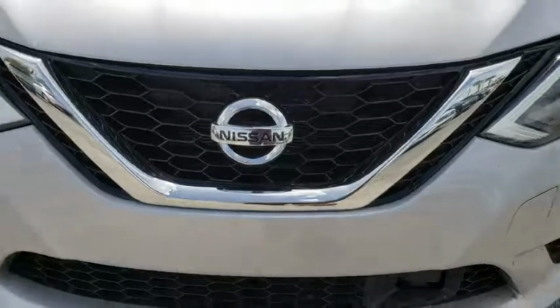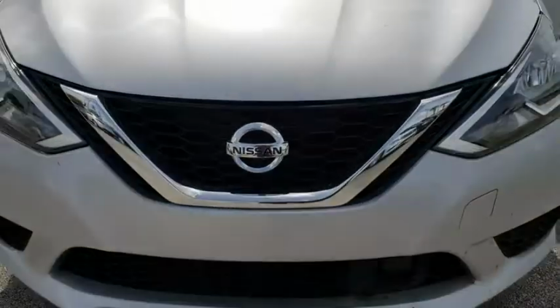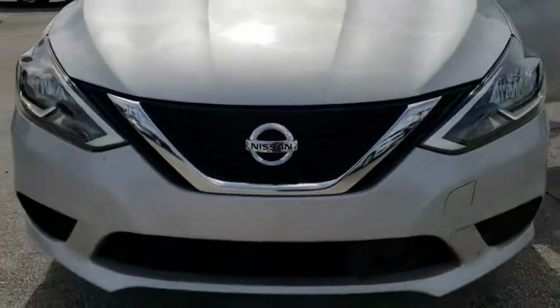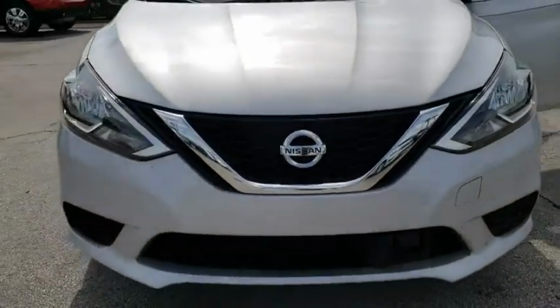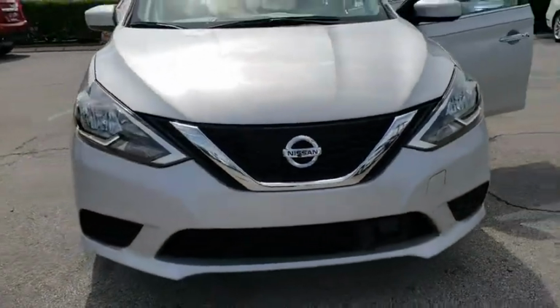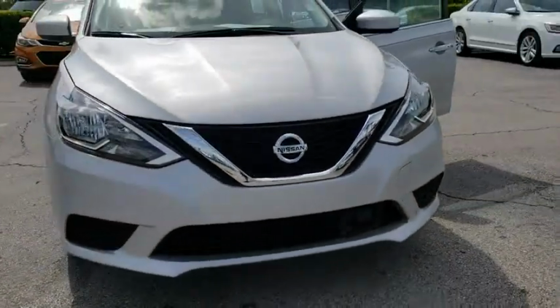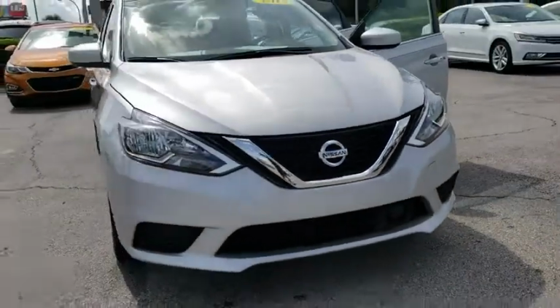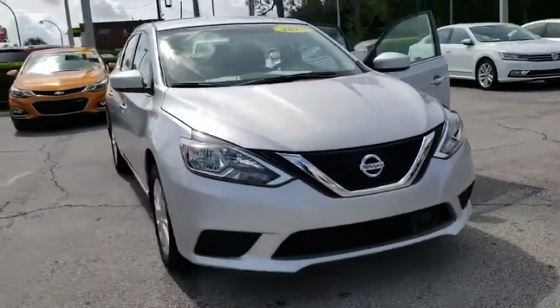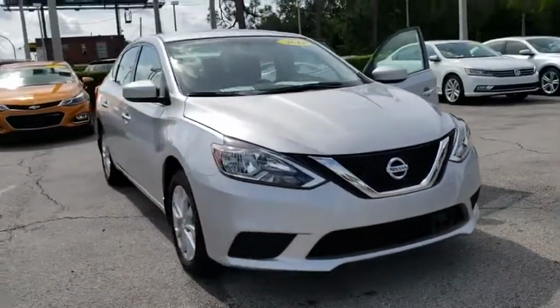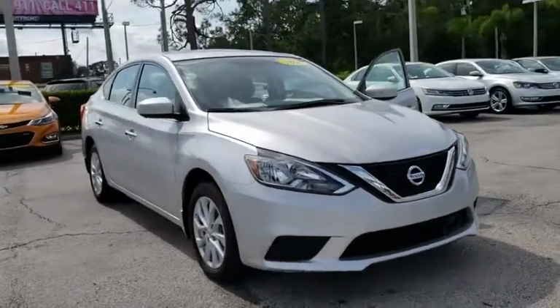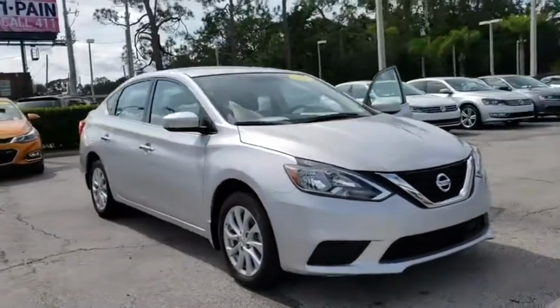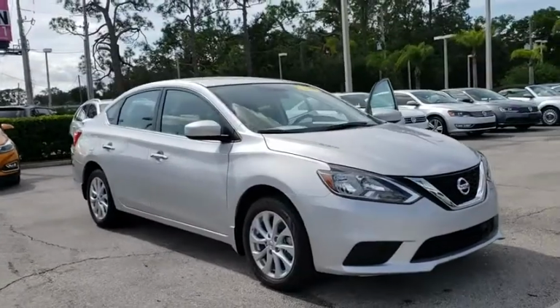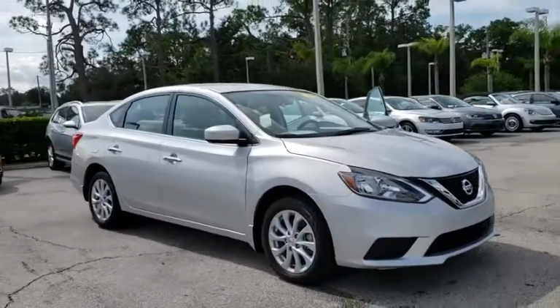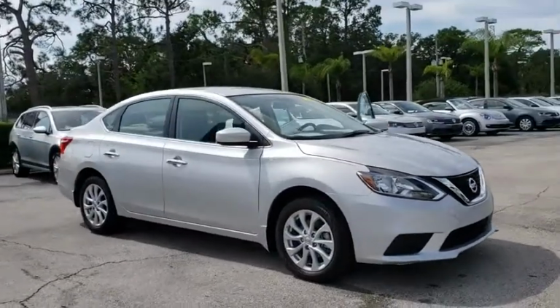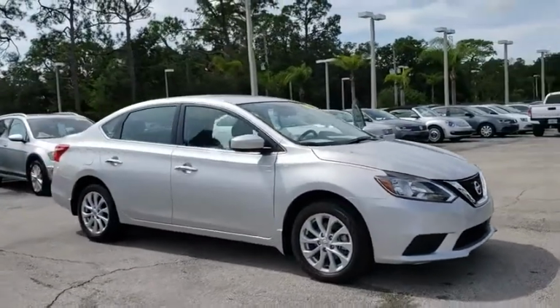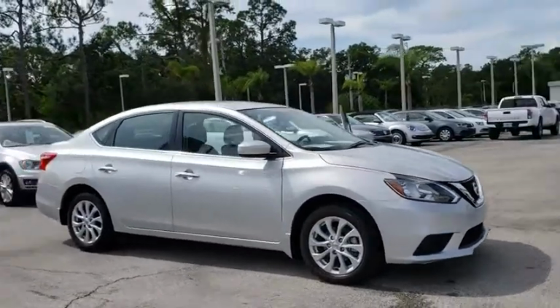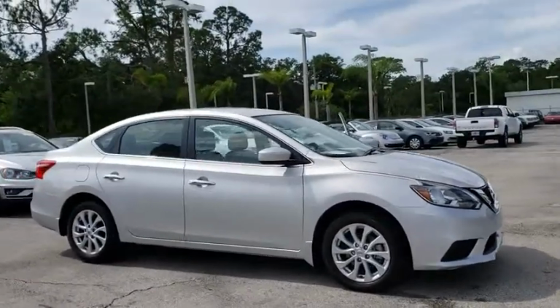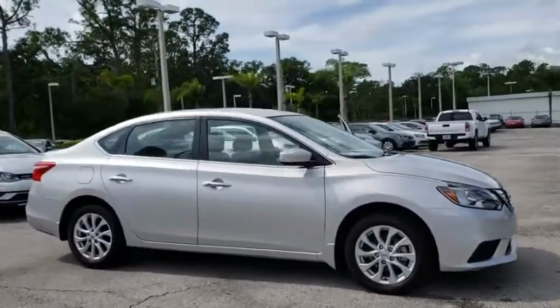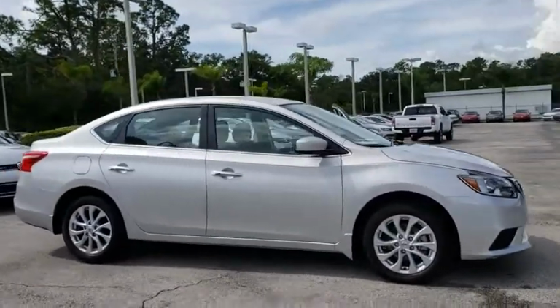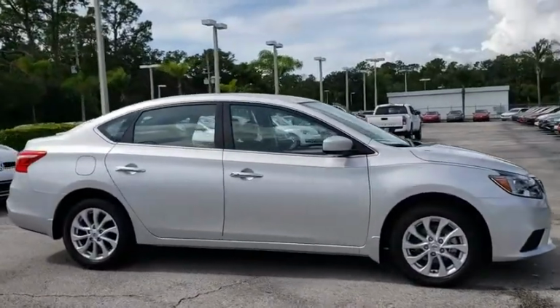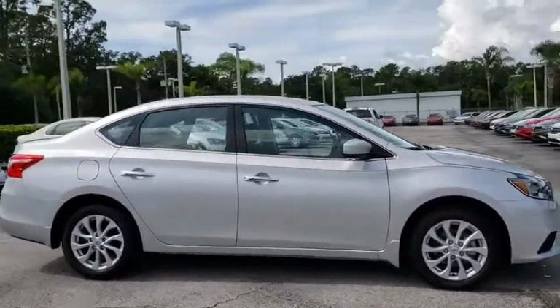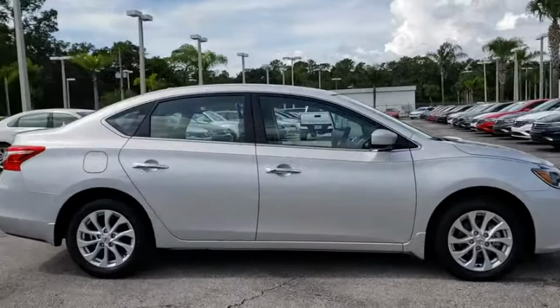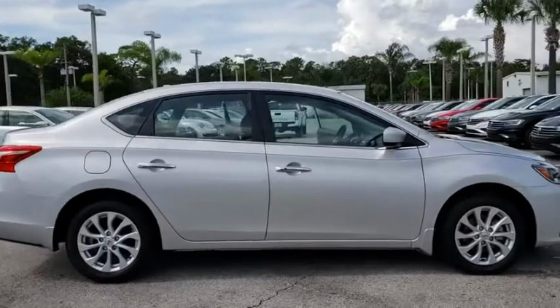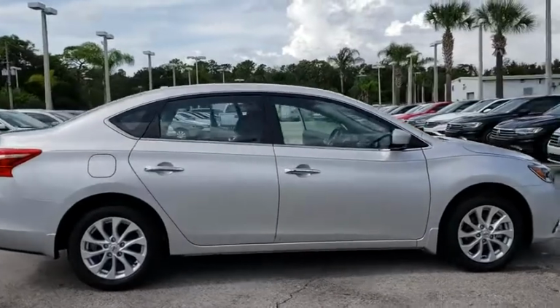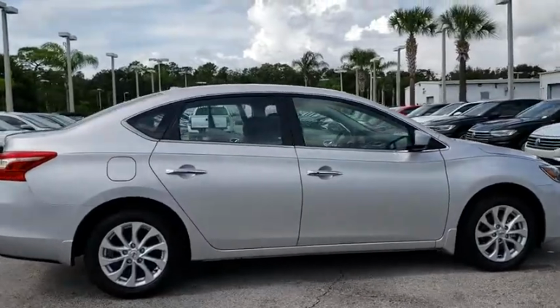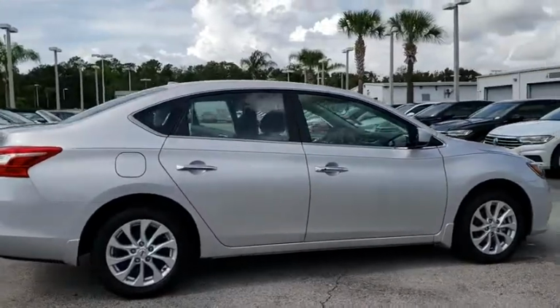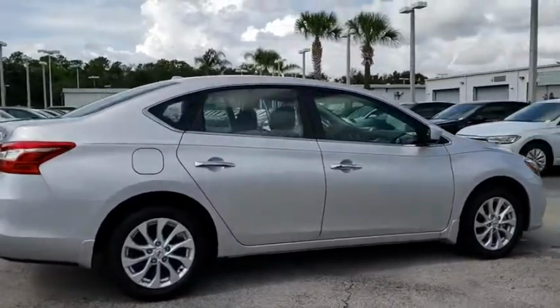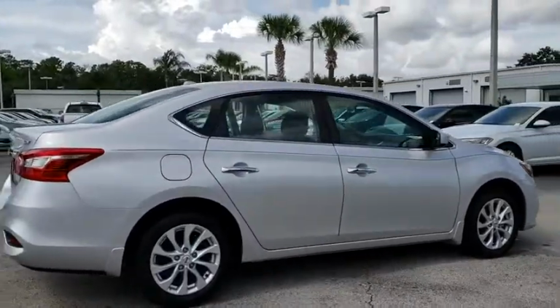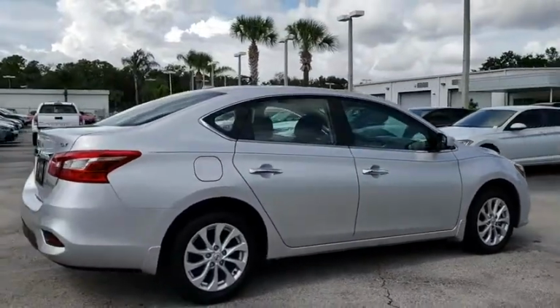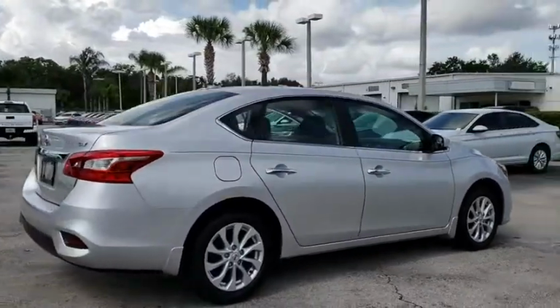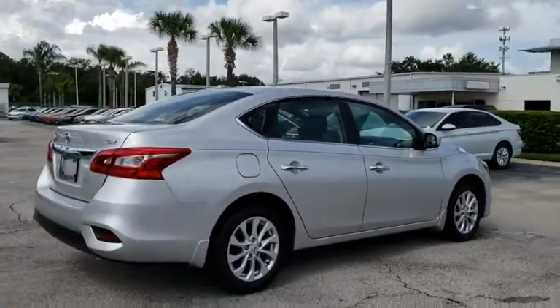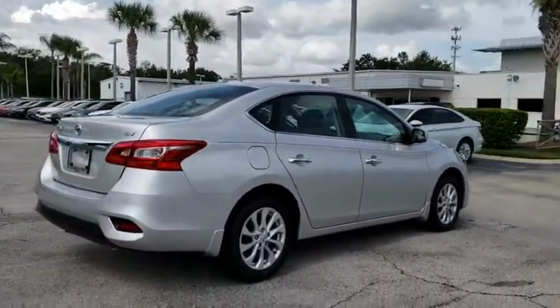The 2018 Nissan Sentra. With its spacious and versatile interior and stellar fuel efficiency, the Nissan Sentra is the obvious choice for anyone who wants to enjoy a stylish and comfortable ride. This vehicle has less than 3,000 miles.